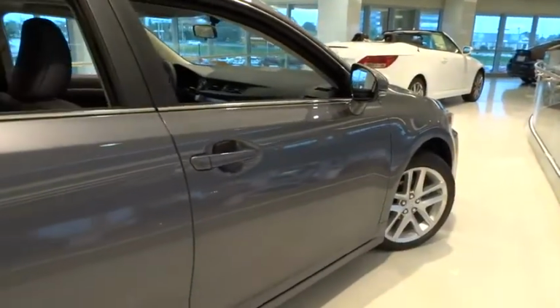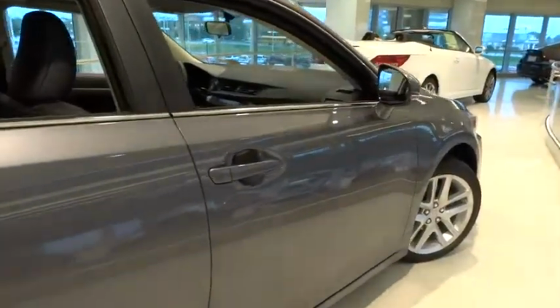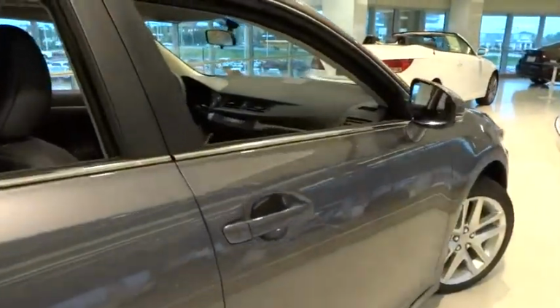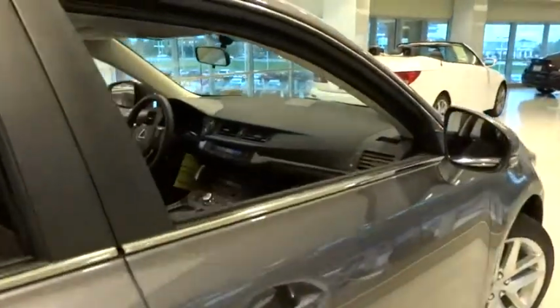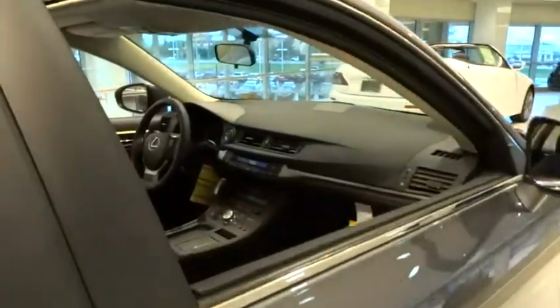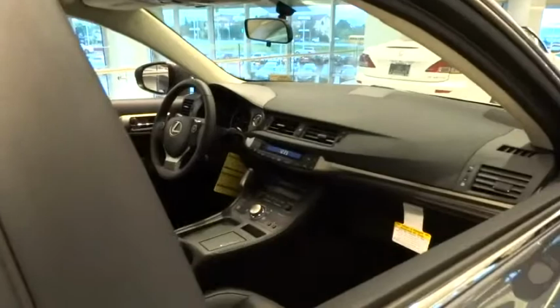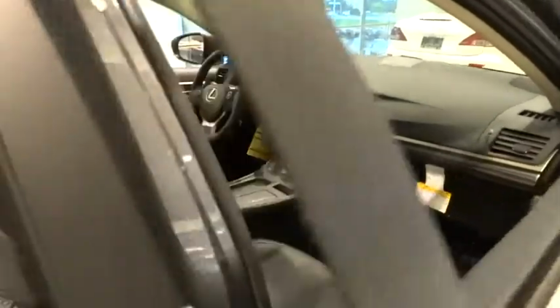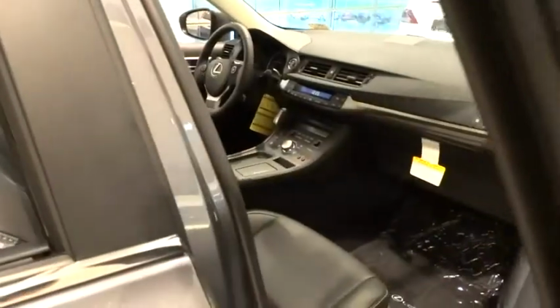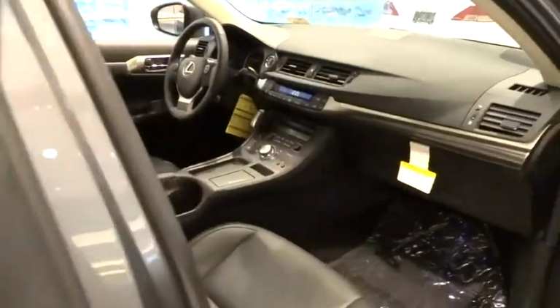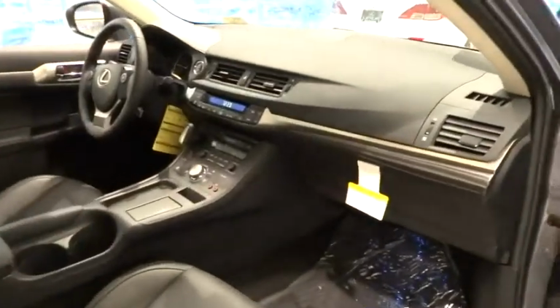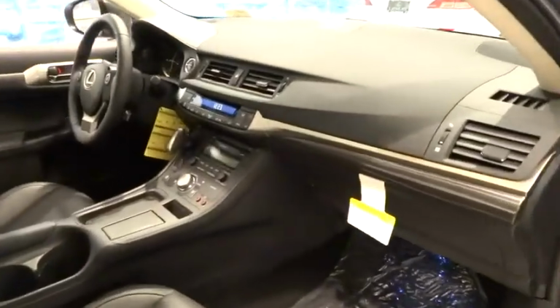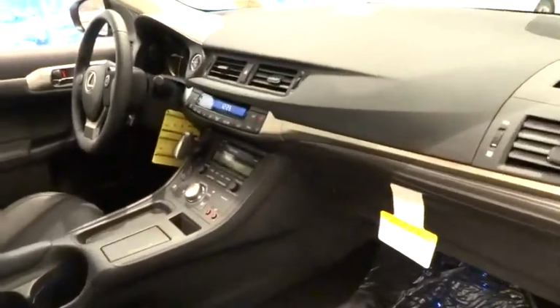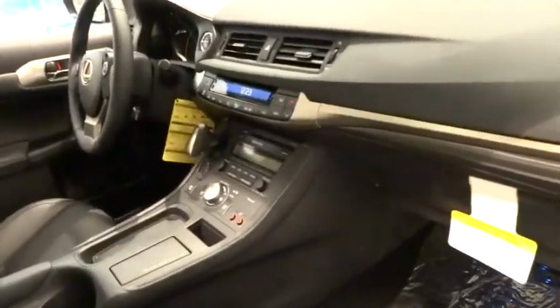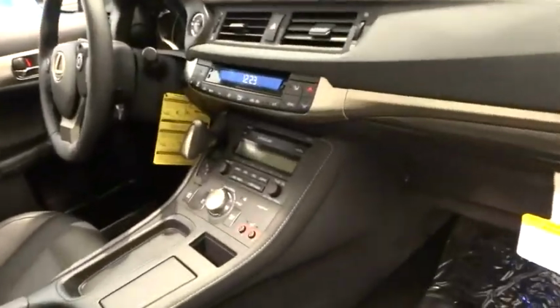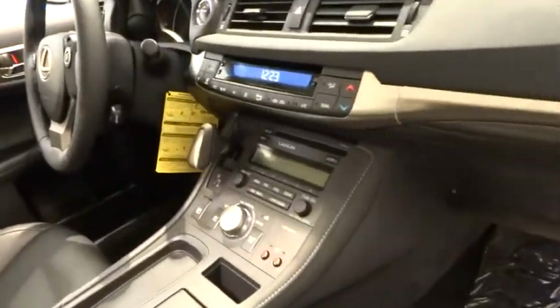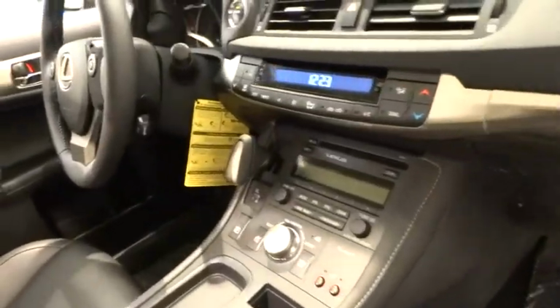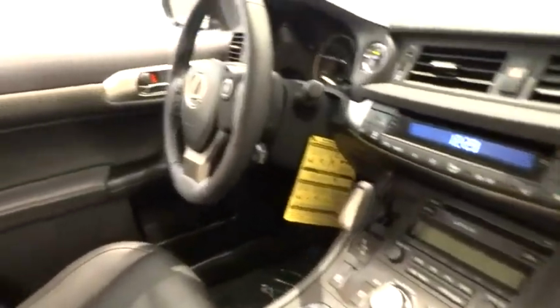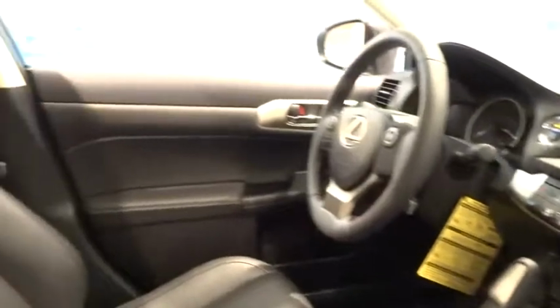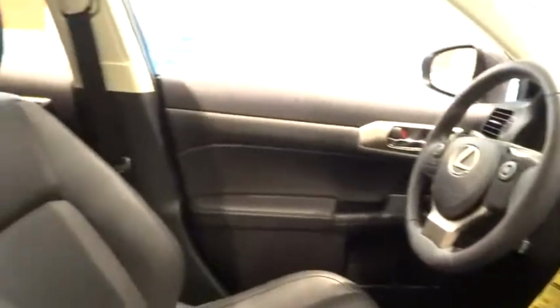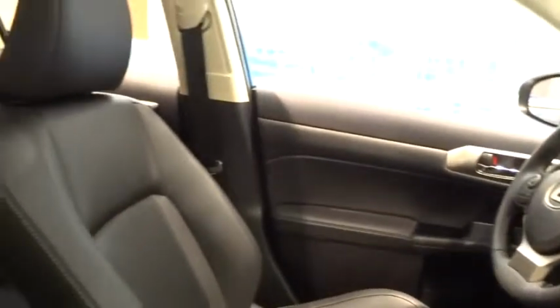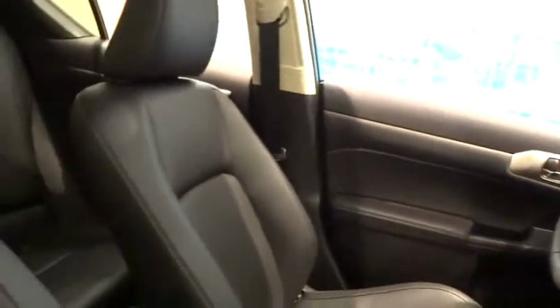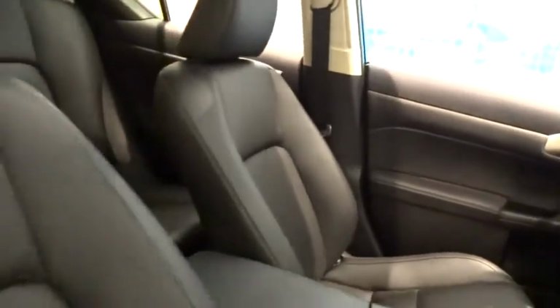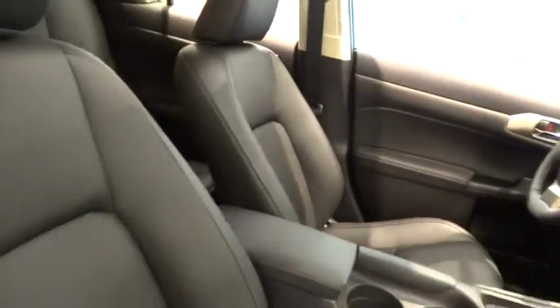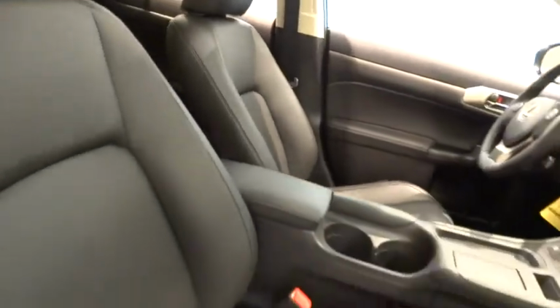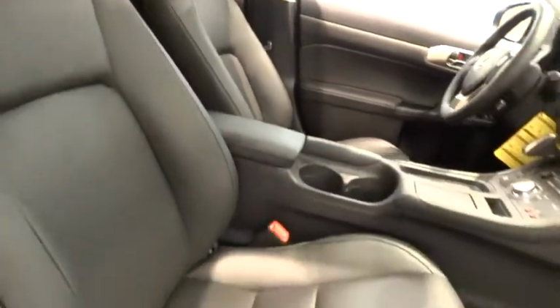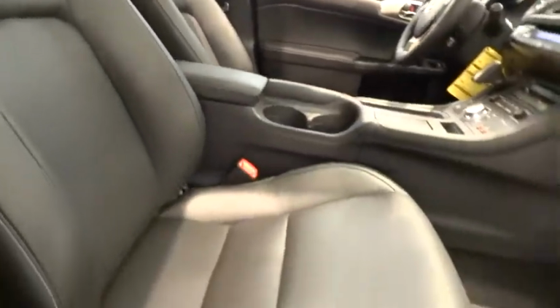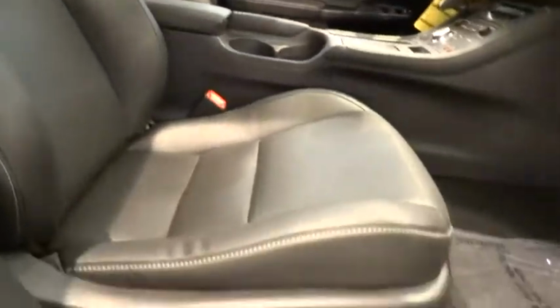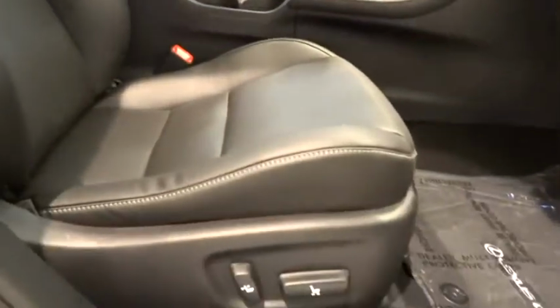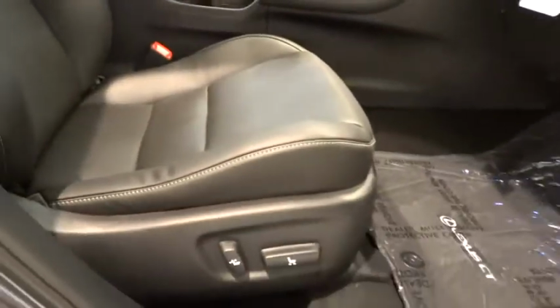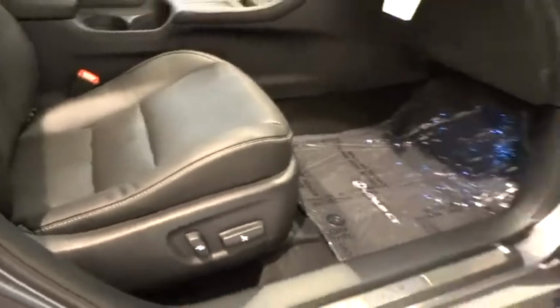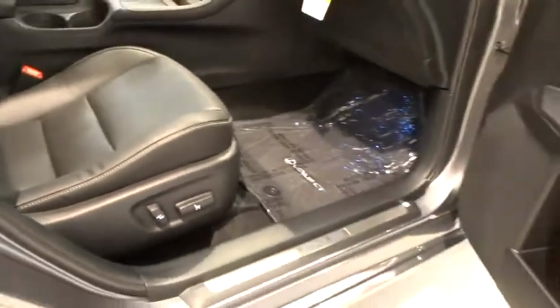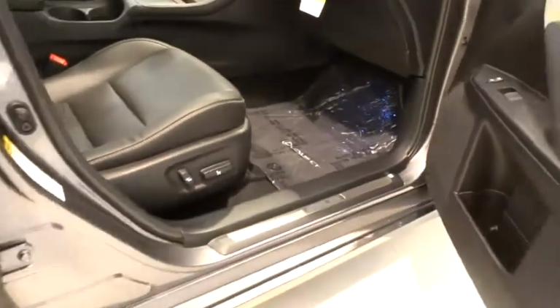Here are some of this vehicle's great options: stability control, traction control, anti-lock braking system, steering wheel audio controls, keyless entry, leather-wrapped steering wheel, moonroof, Bluetooth, driver airbag.